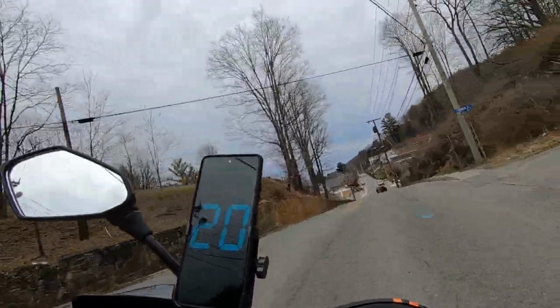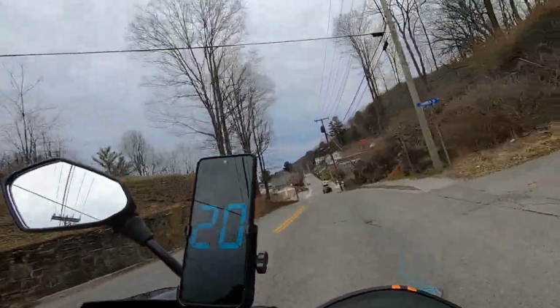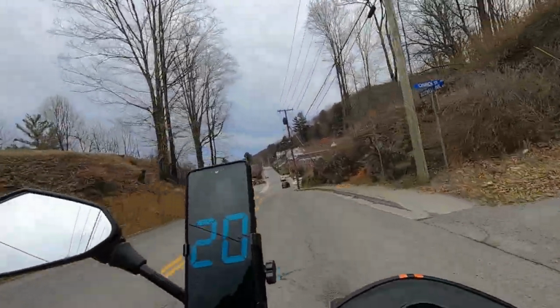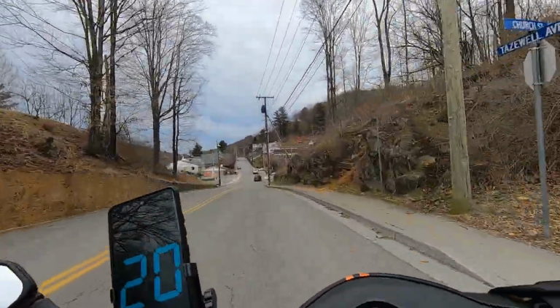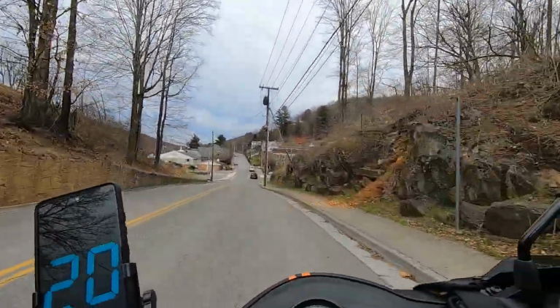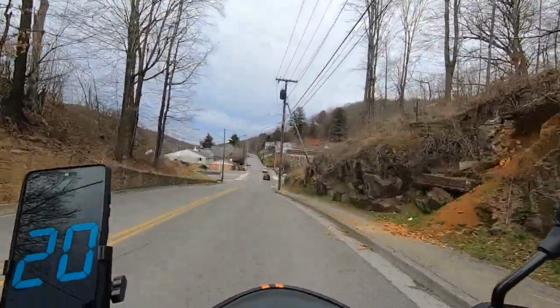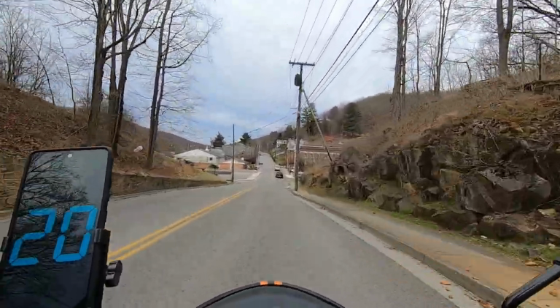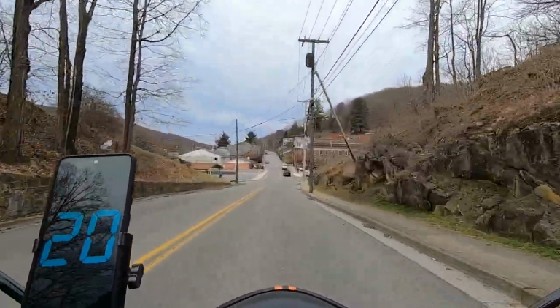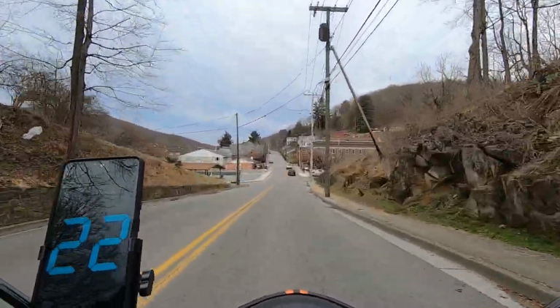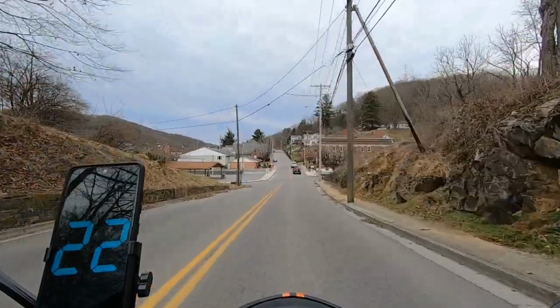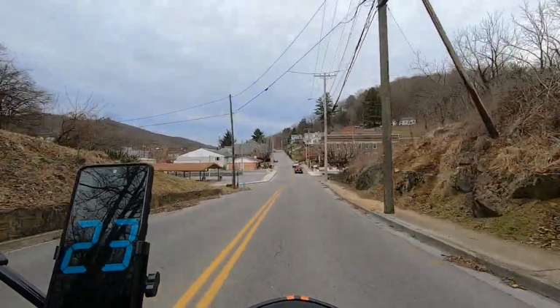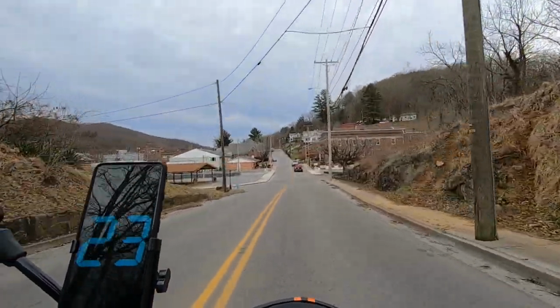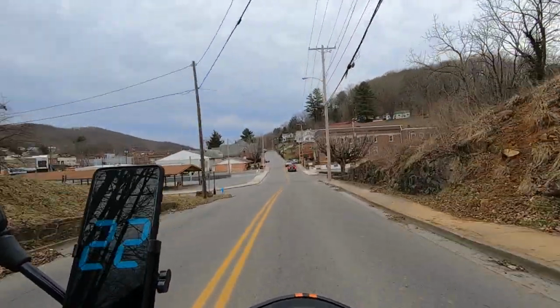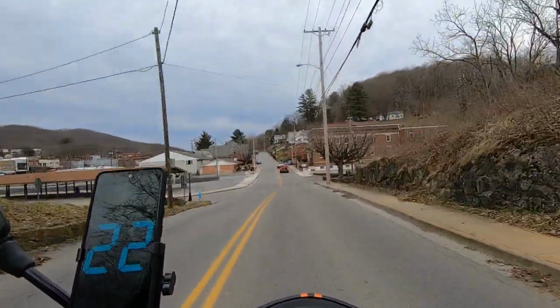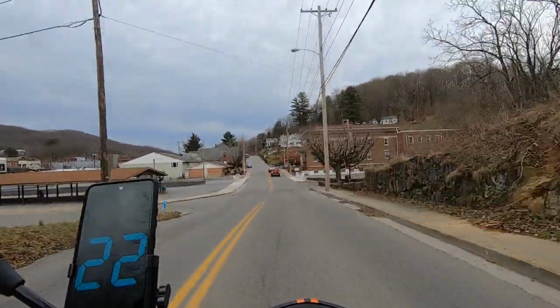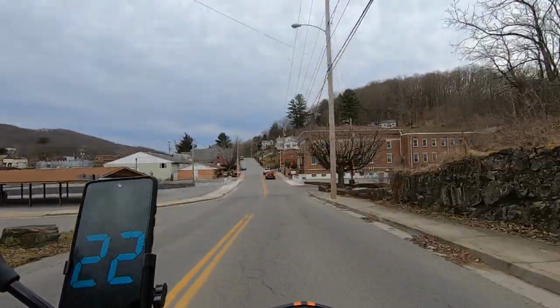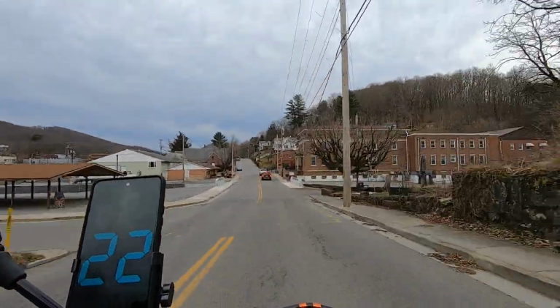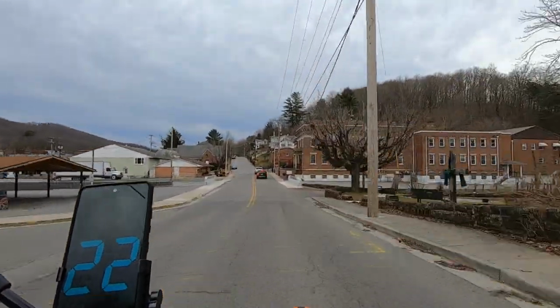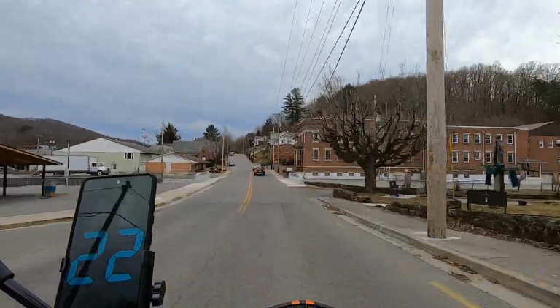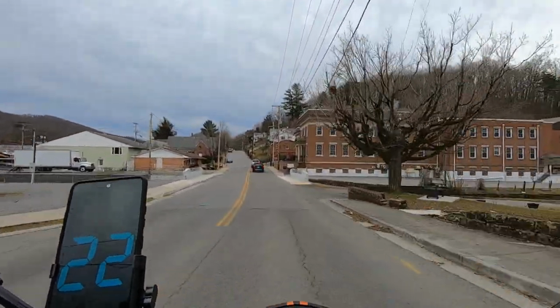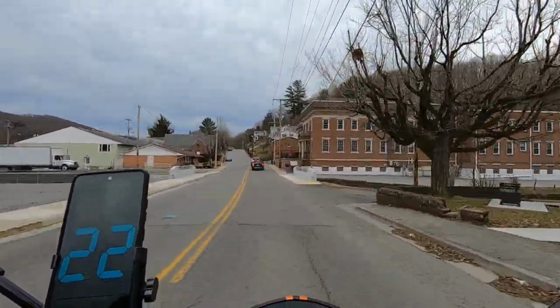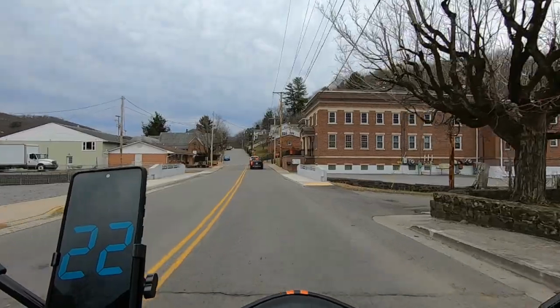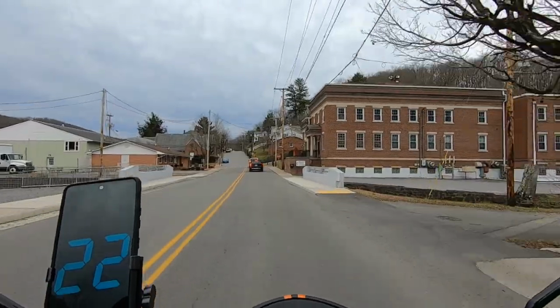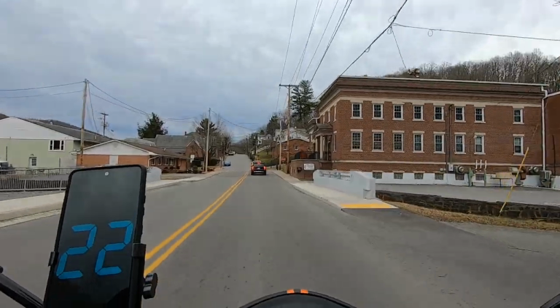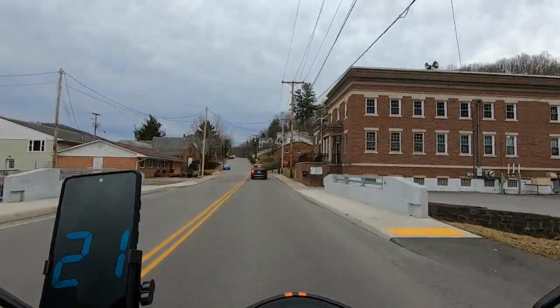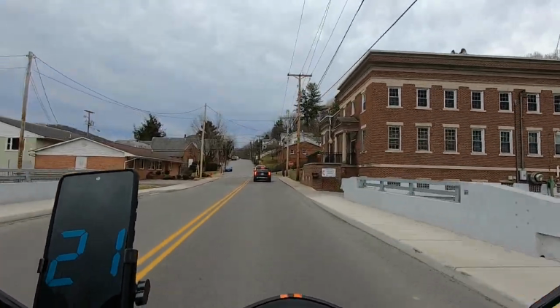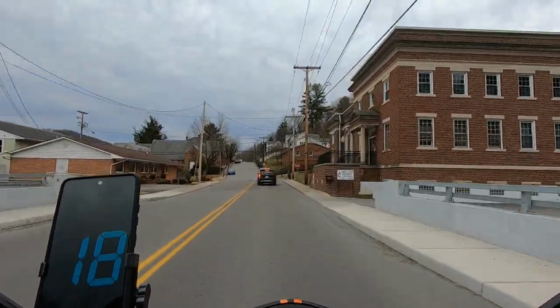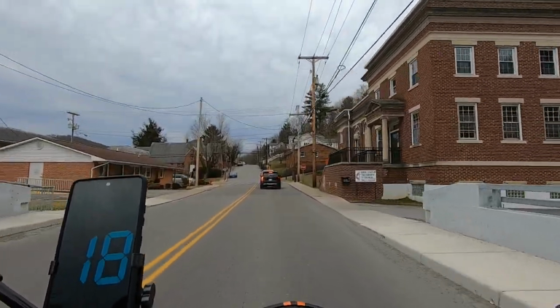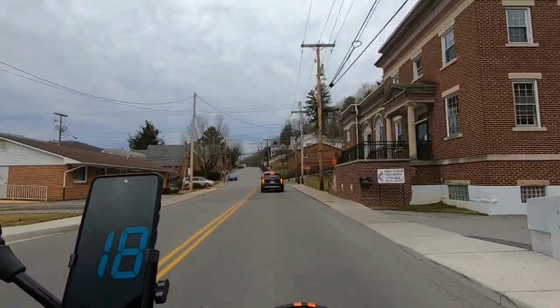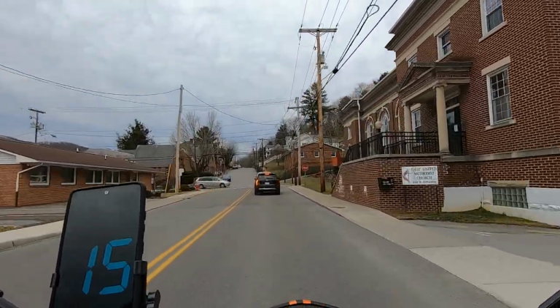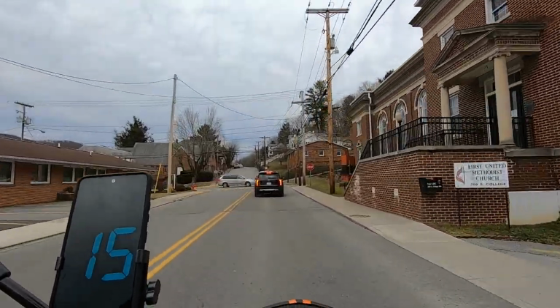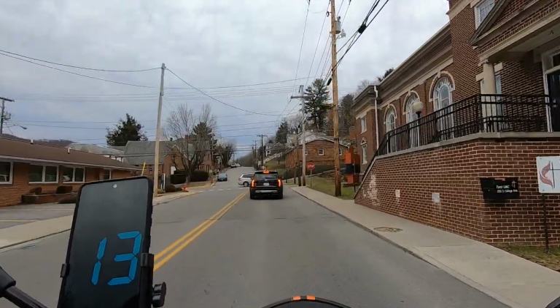I miss riding dirt bikes through here like I used to — I really do. I'd ride them if I could, and I probably could, but I'm scared to death of getting caught riding dirty. And I don't get caught riding dirty.